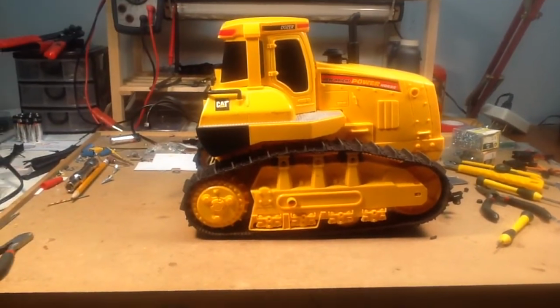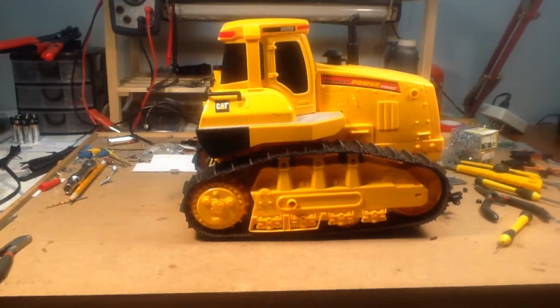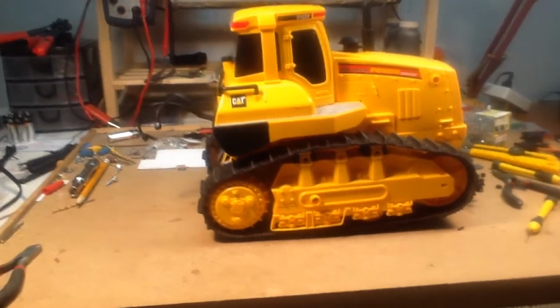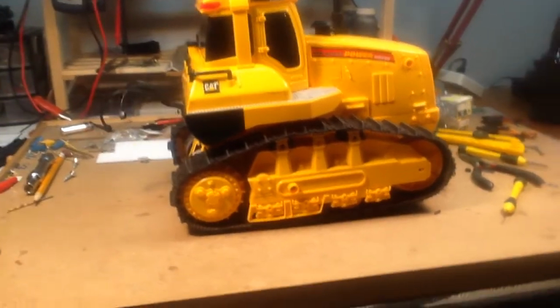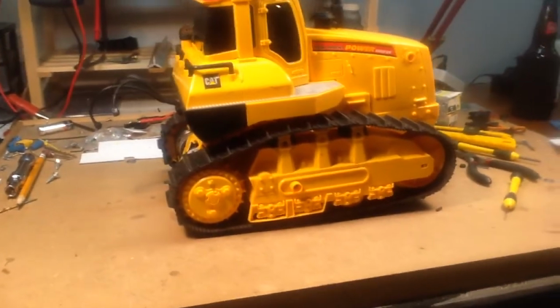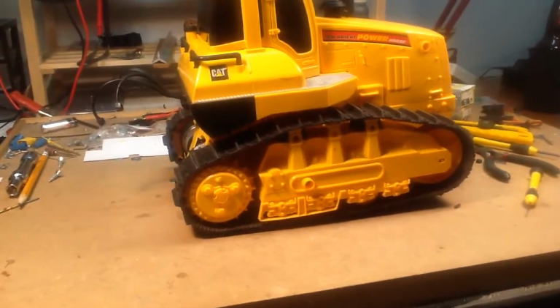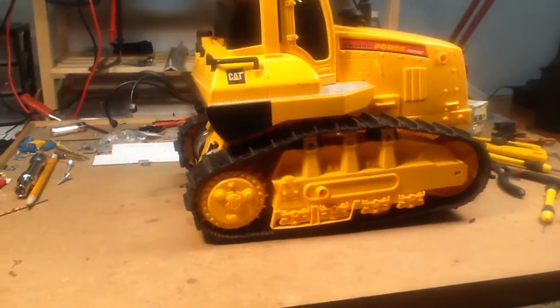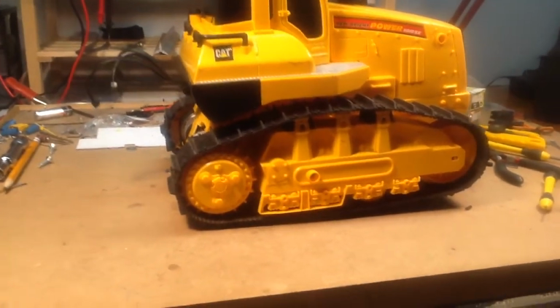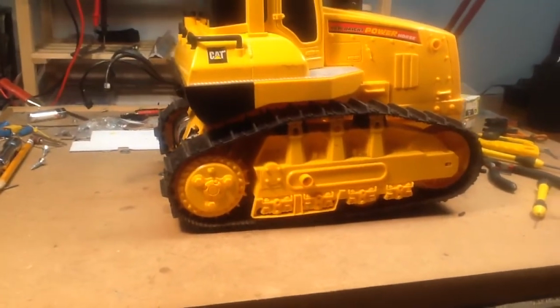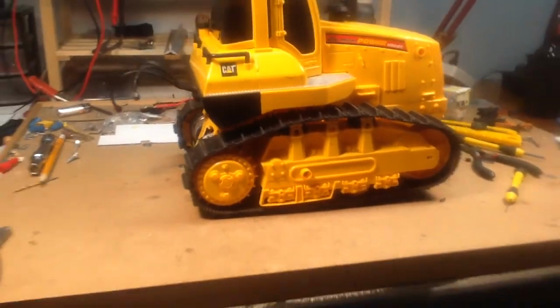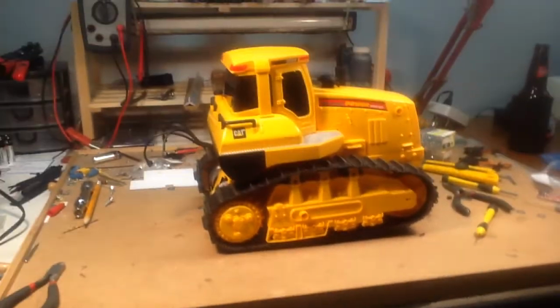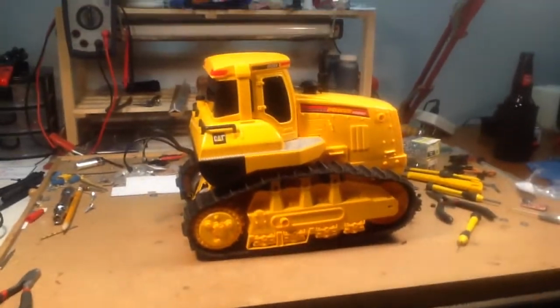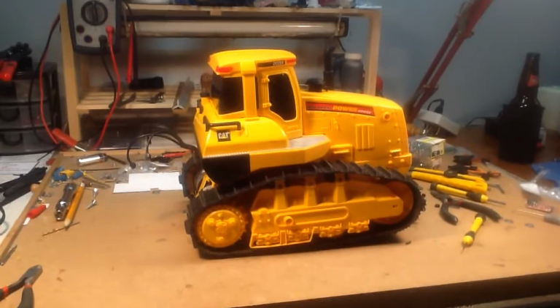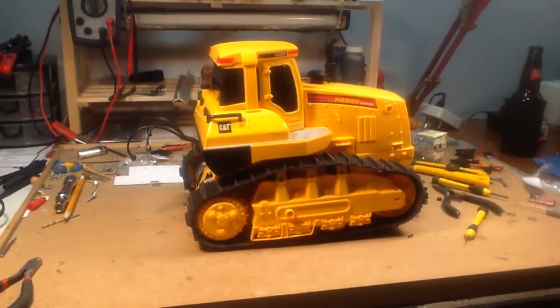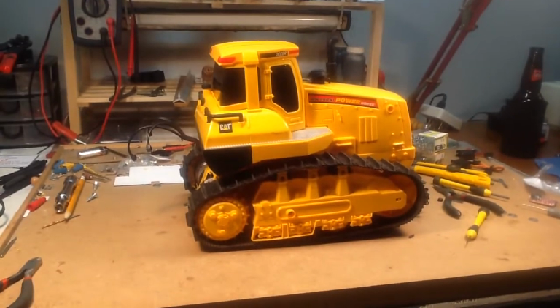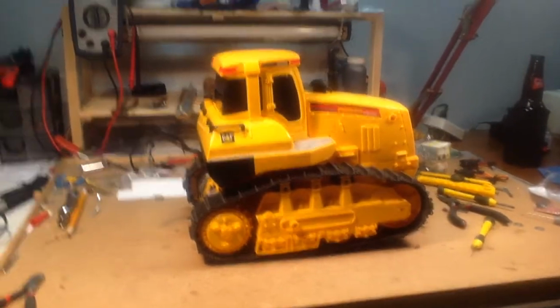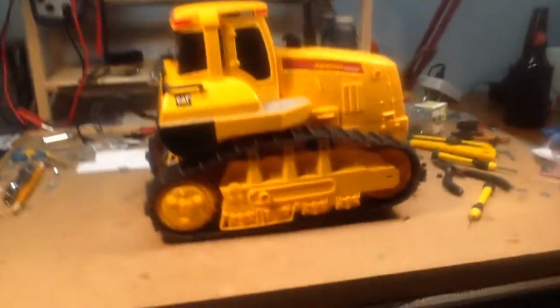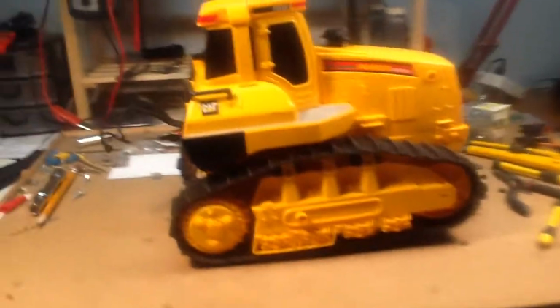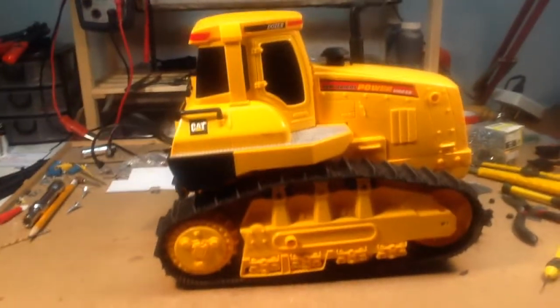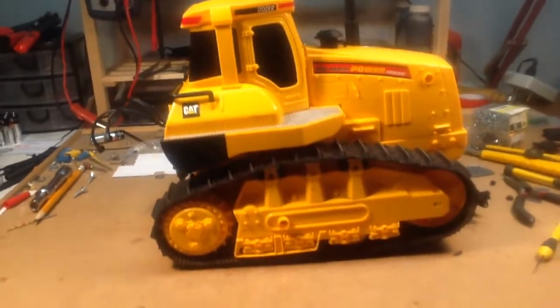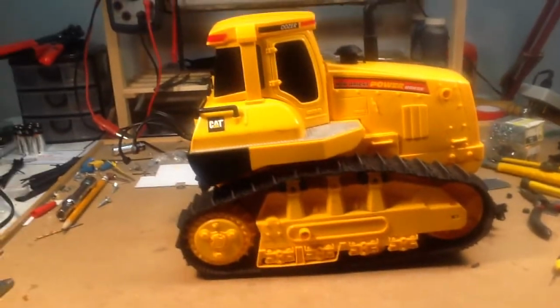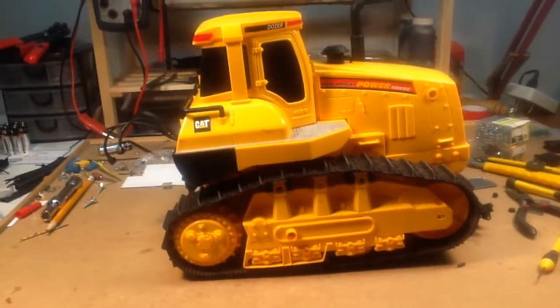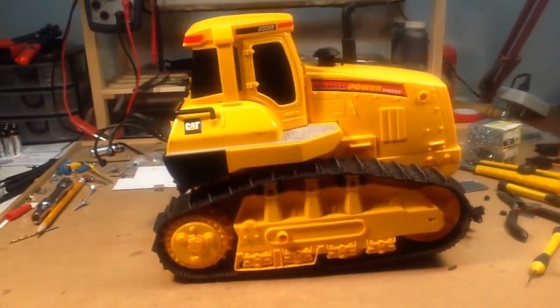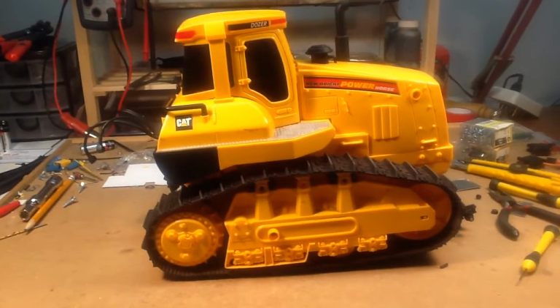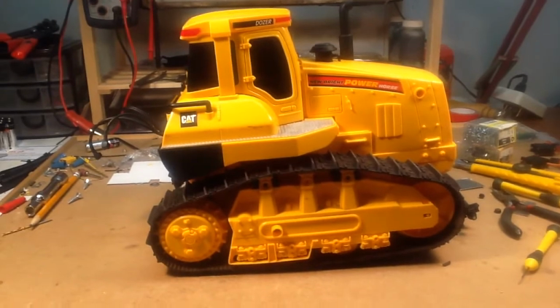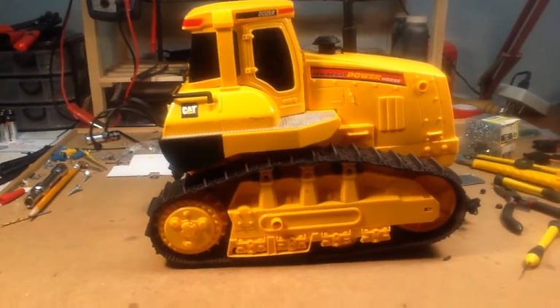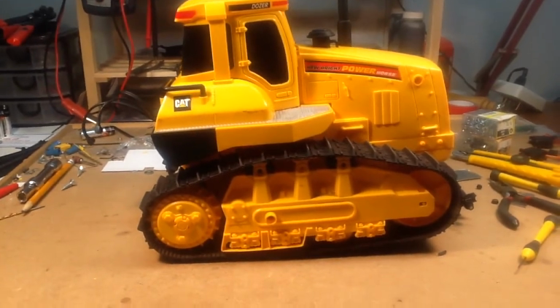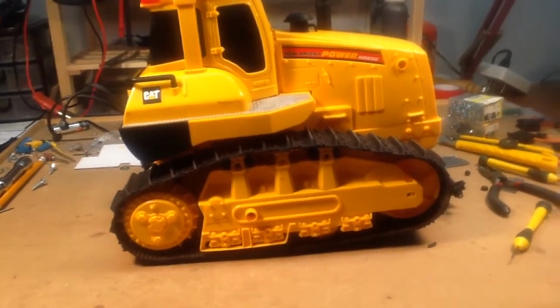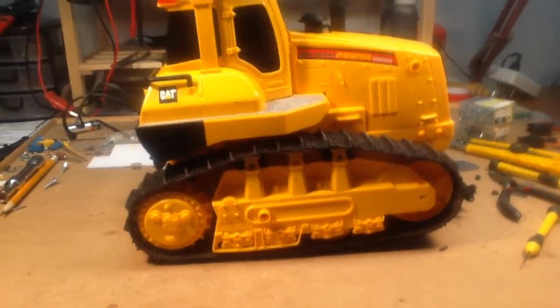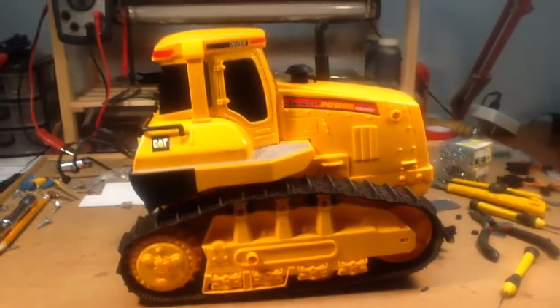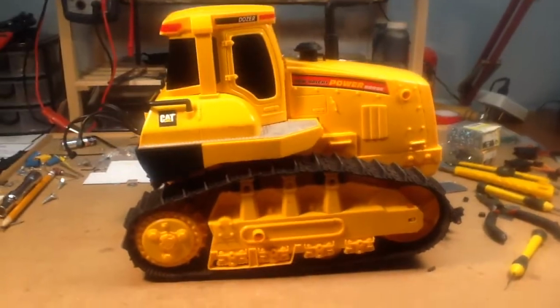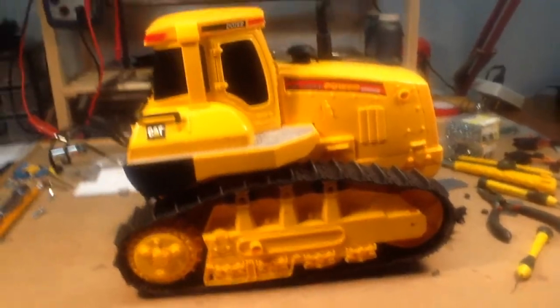Hoping that doesn't bite me in the ass though when I bring this outside and start digging with it. Anyways, the motors are in. I got my Sabertooth - the controller for it - yesterday, so I got her in and wired up.